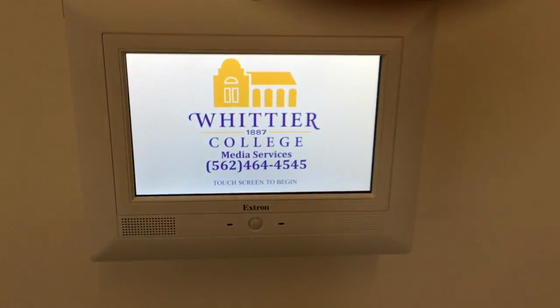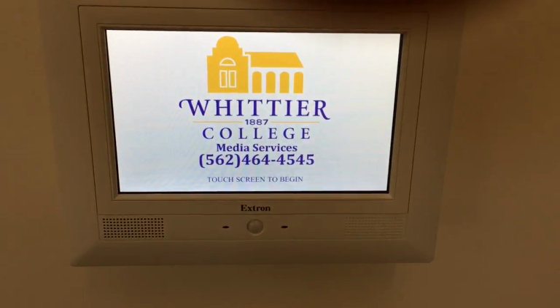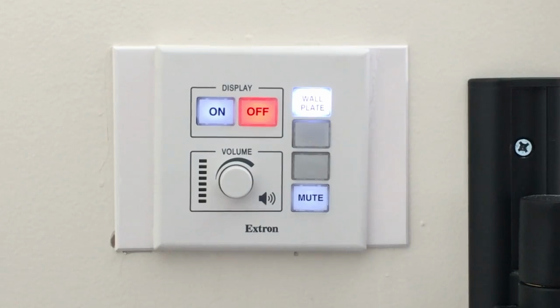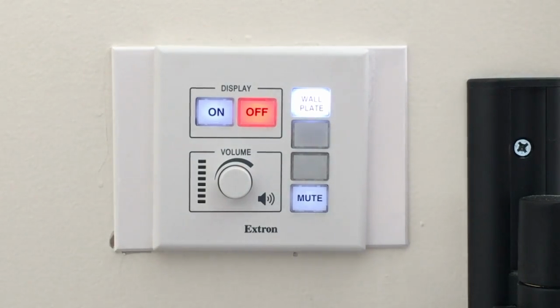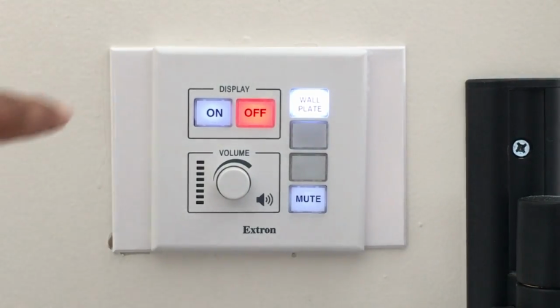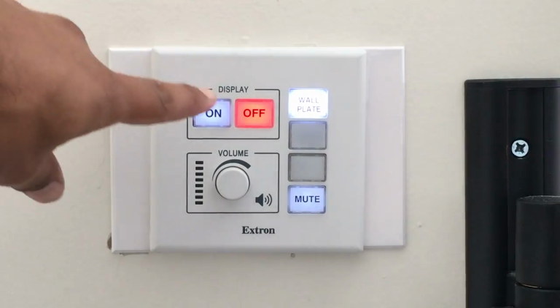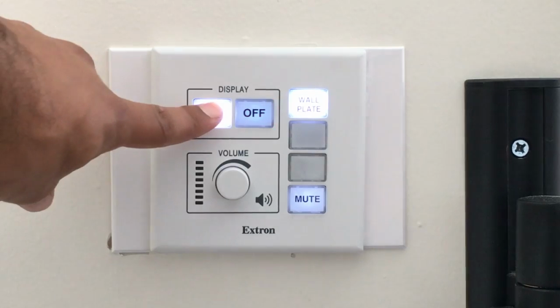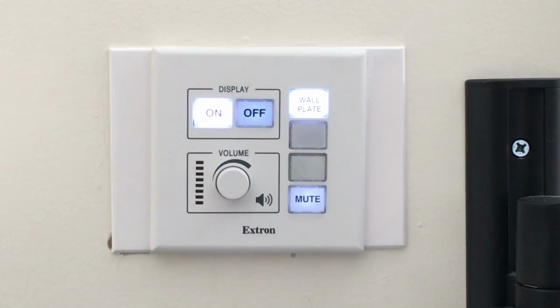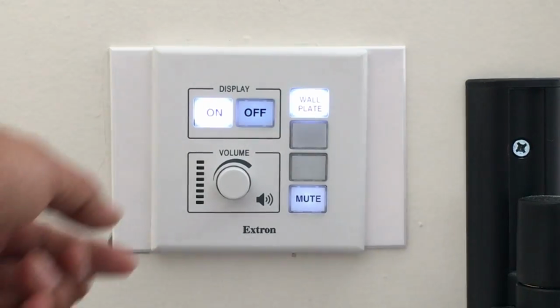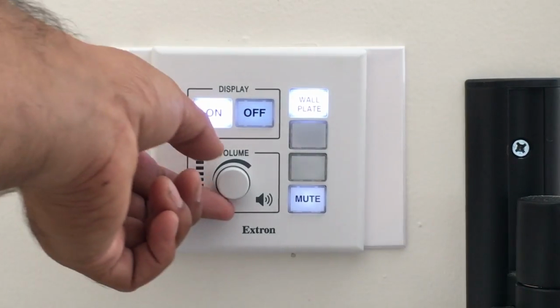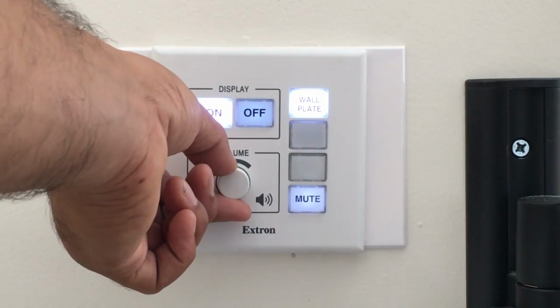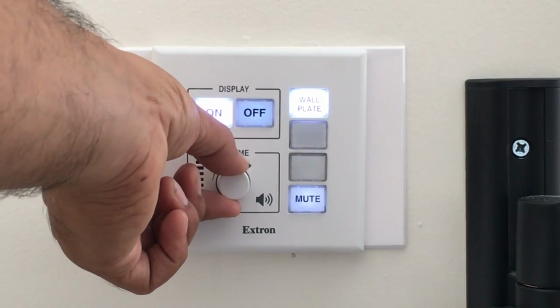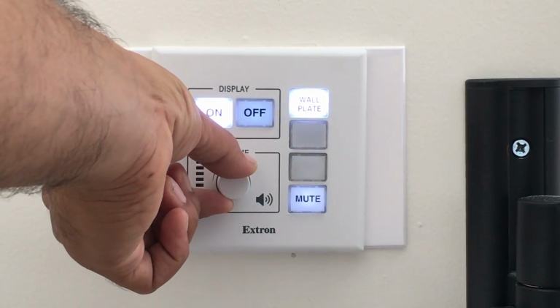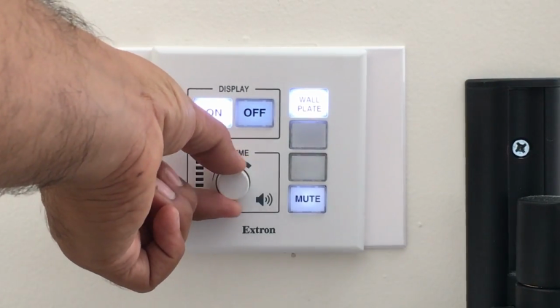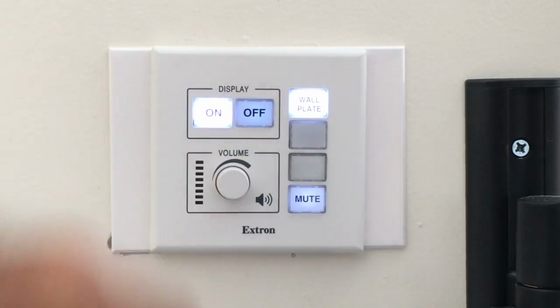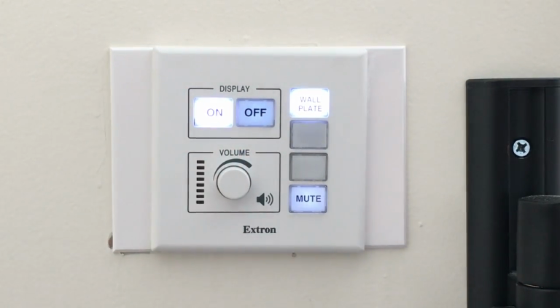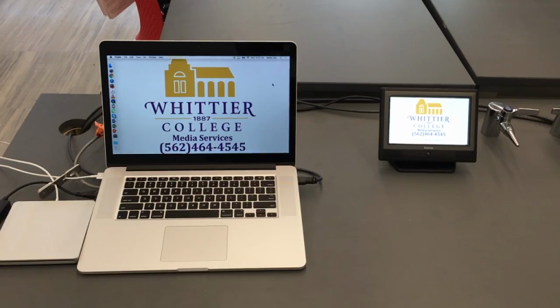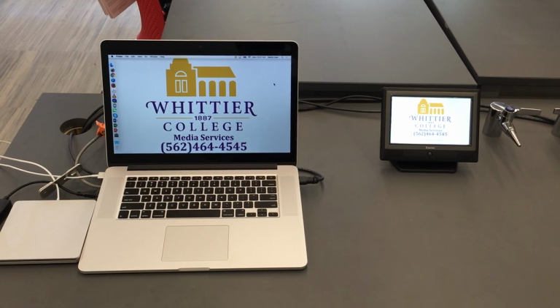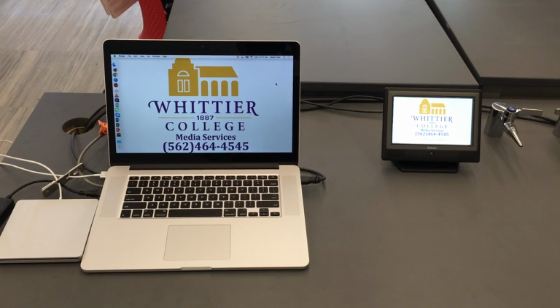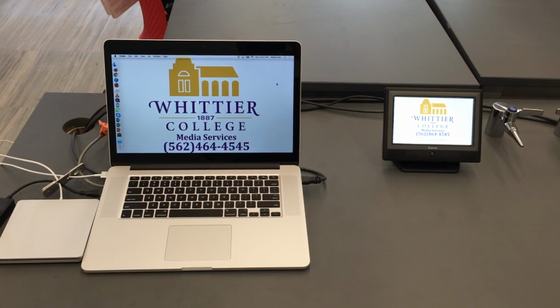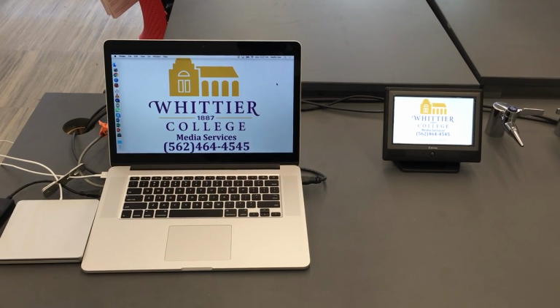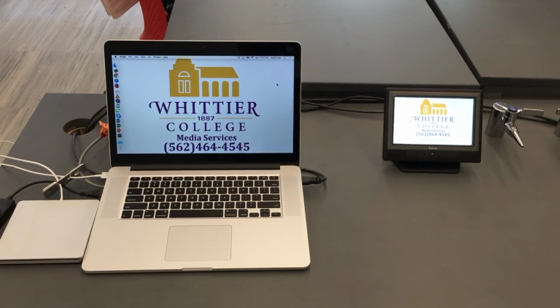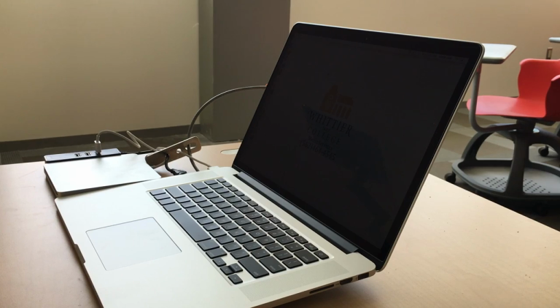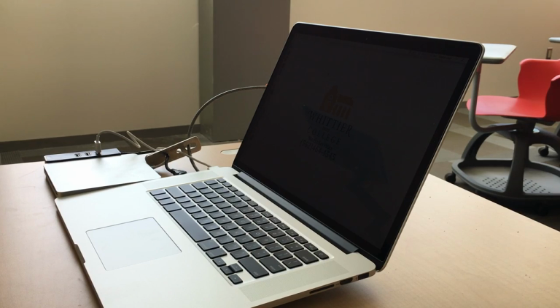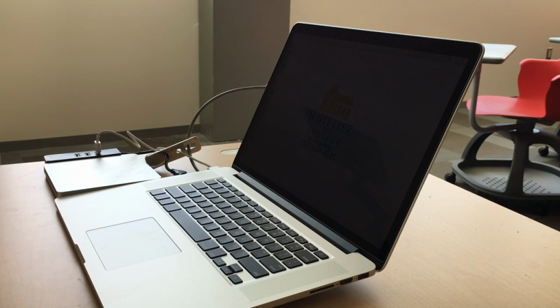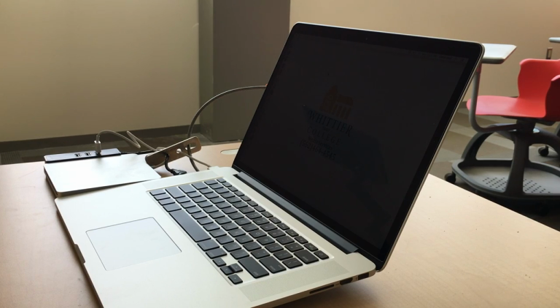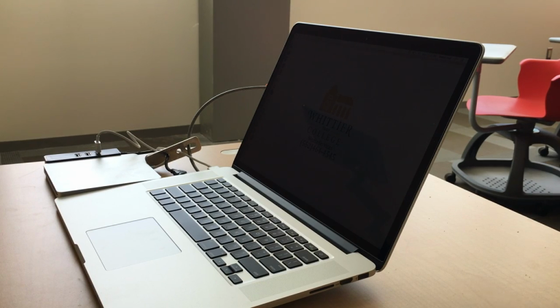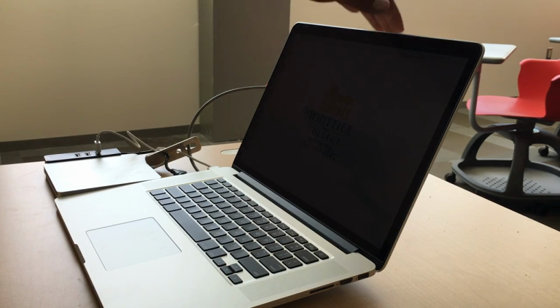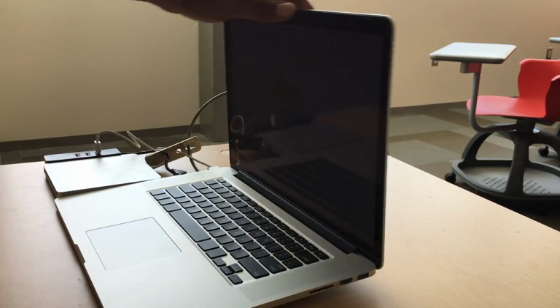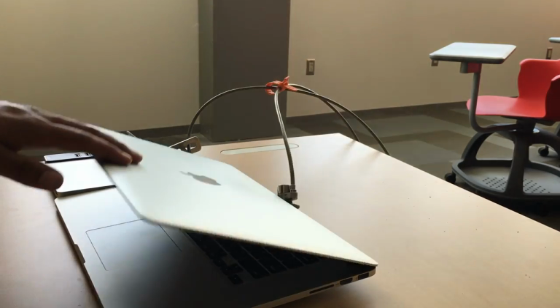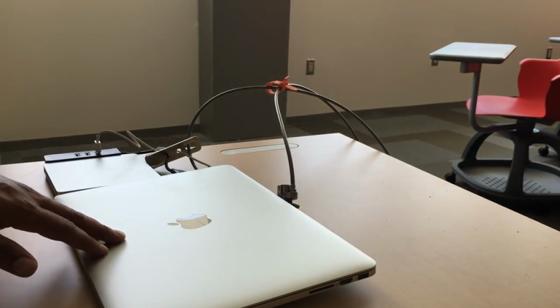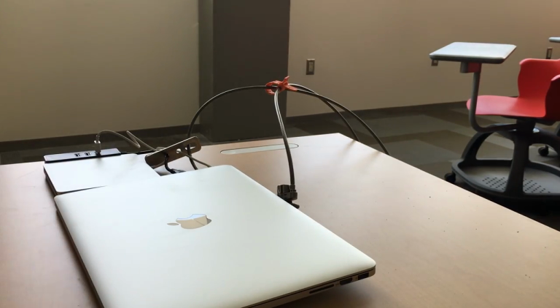Our push-button control system has on and off buttons along with volume control and input selection. At the desk you can use the home computer or your own laptop. If you connect with your own laptop, make sure the home computer is closed so the signal does not override your own.